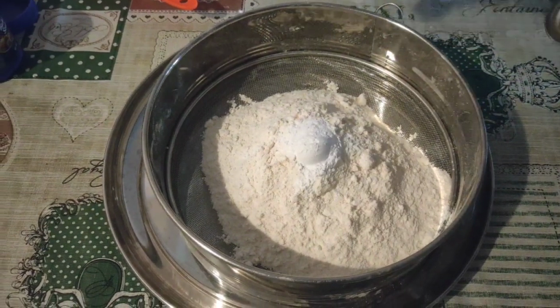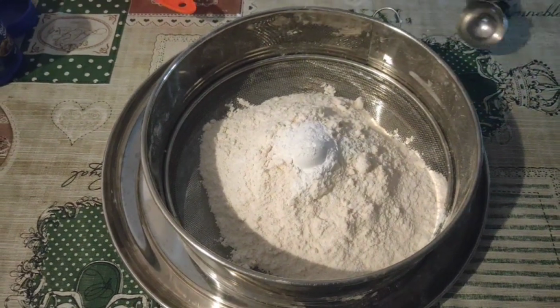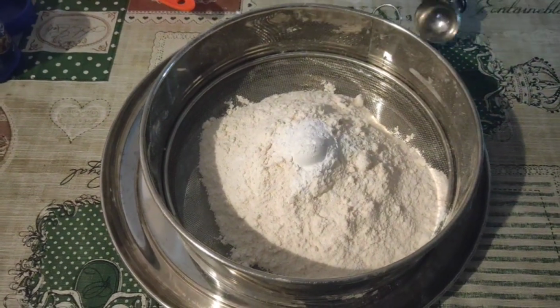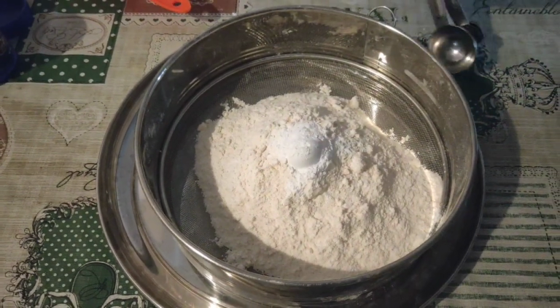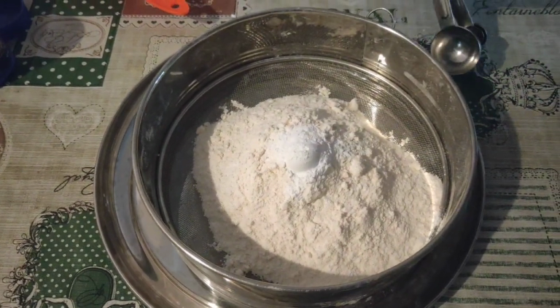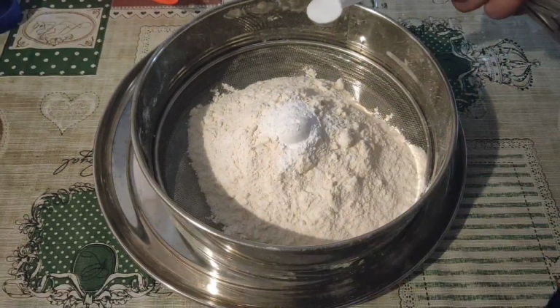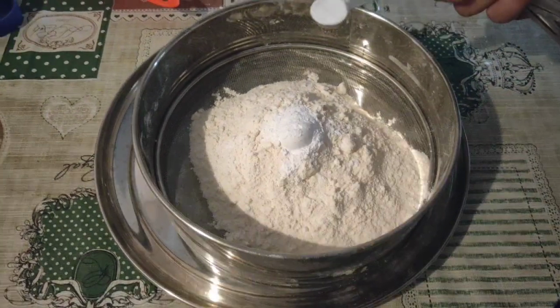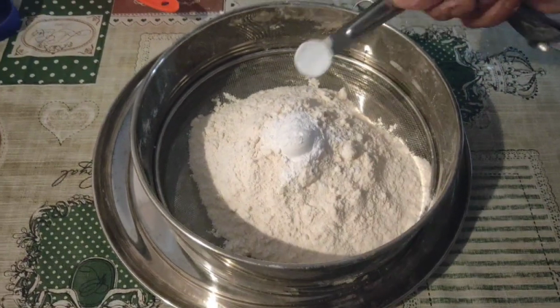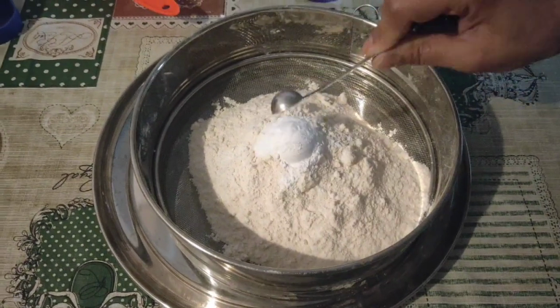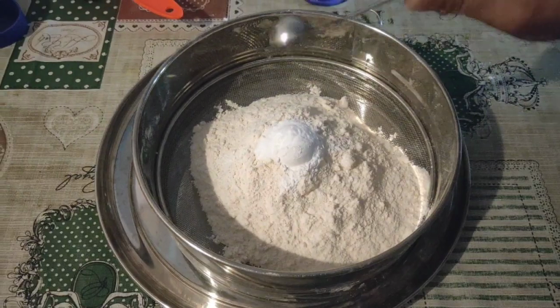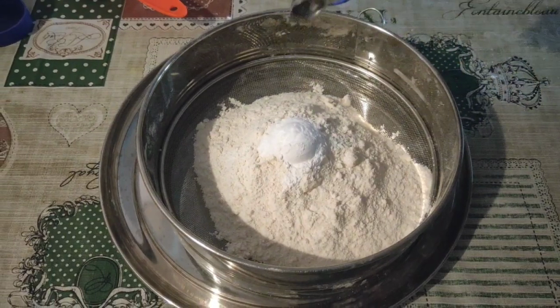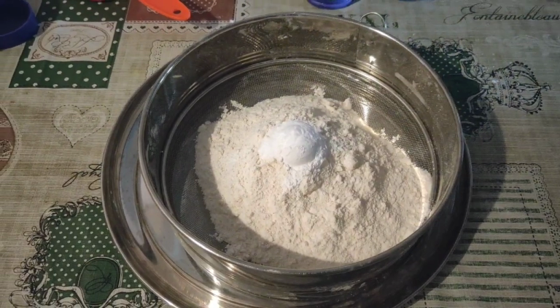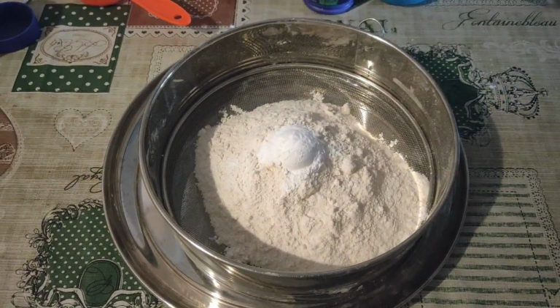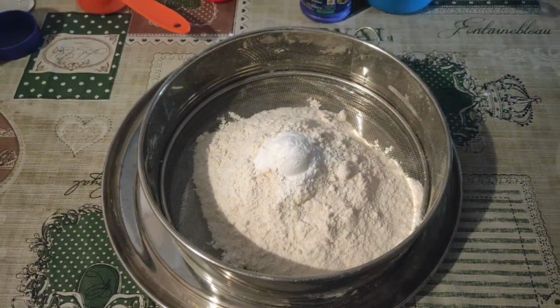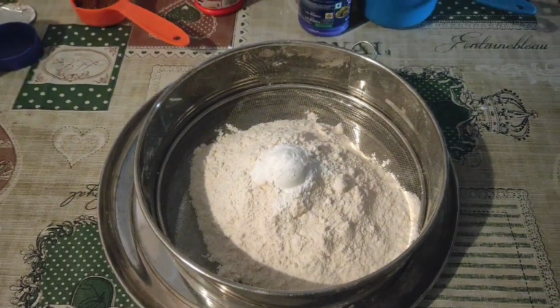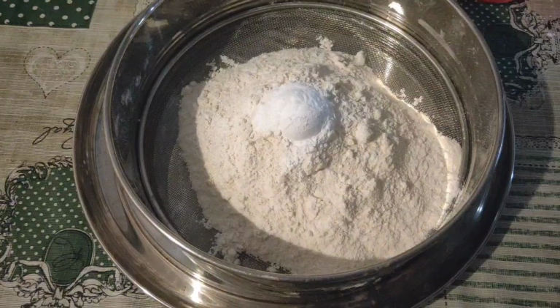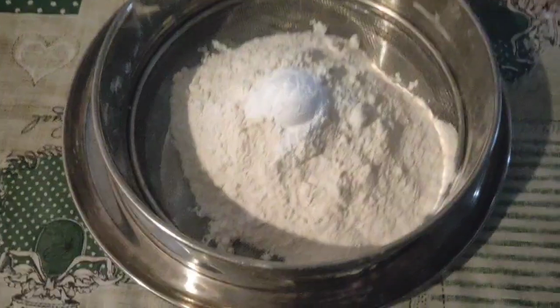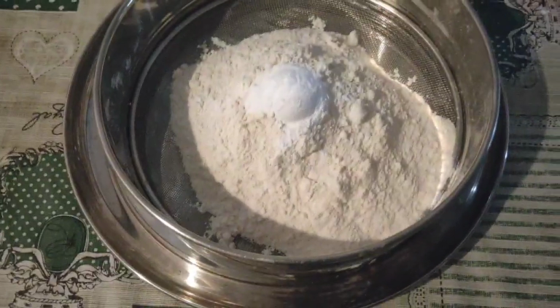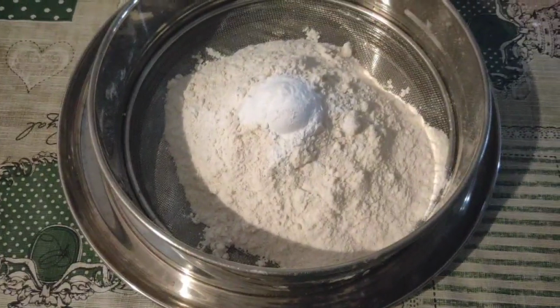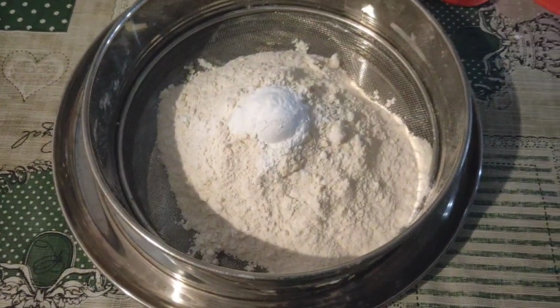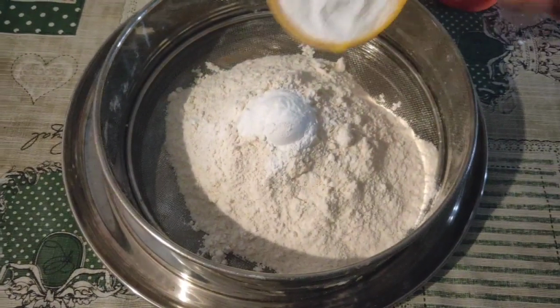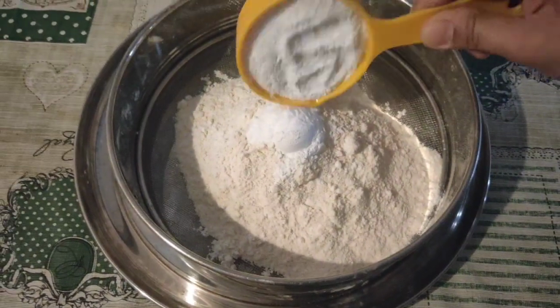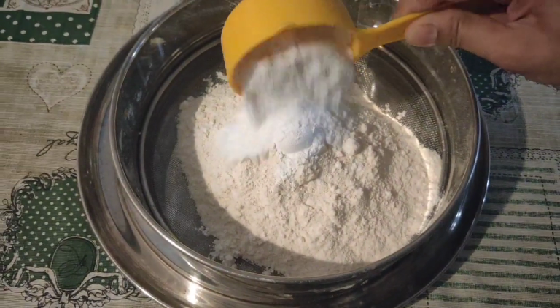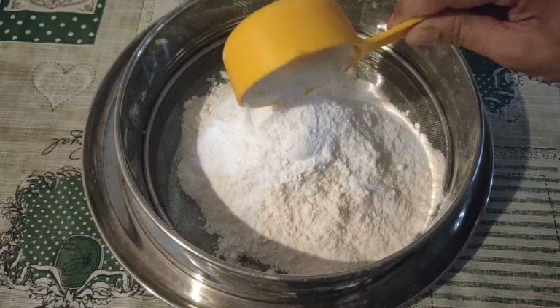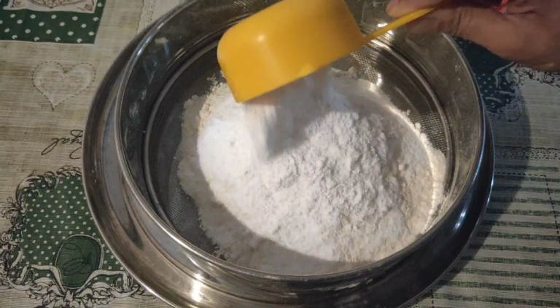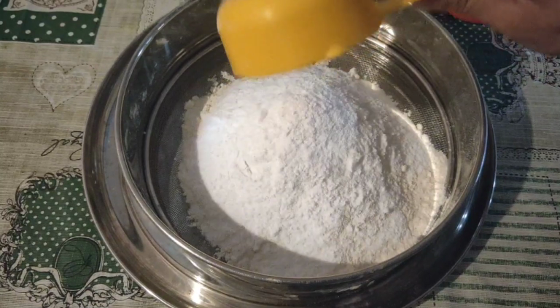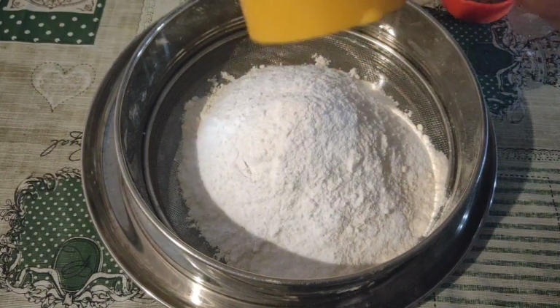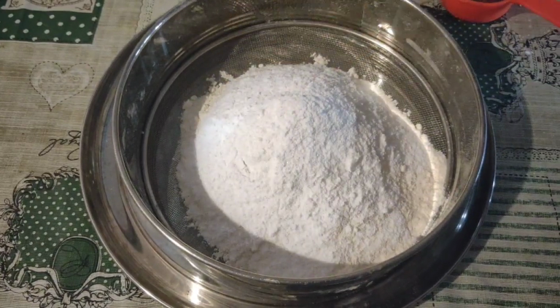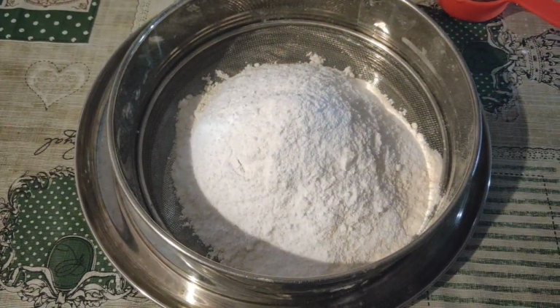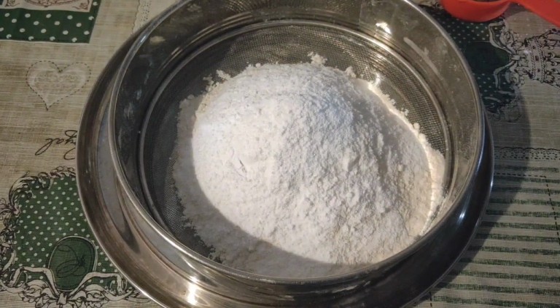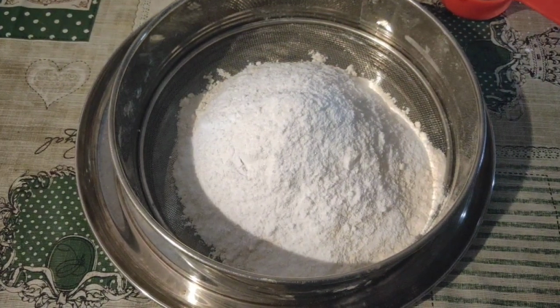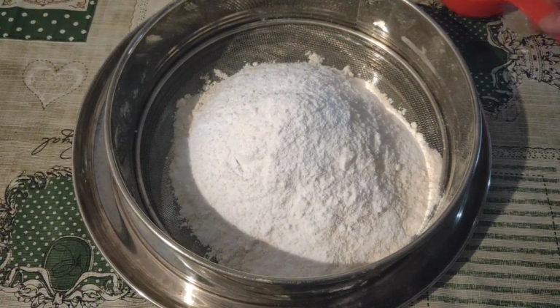I am going to add baking soda. I am going to add baking soda. I am going to add coconut chocolate cake.